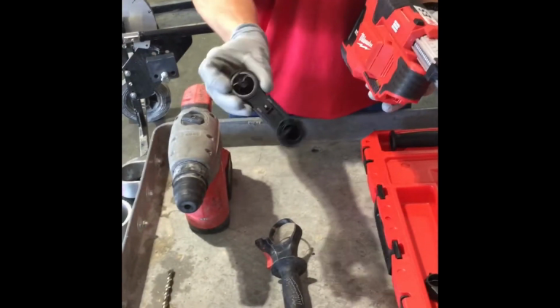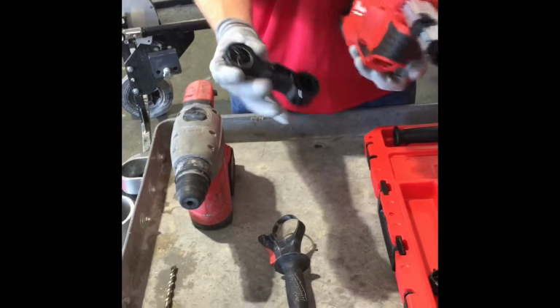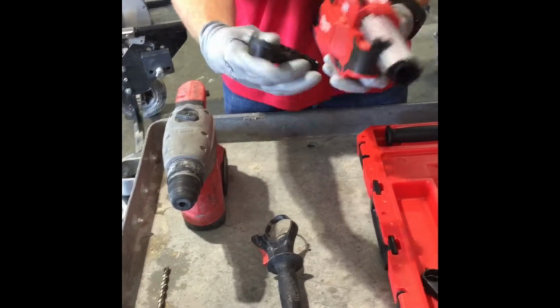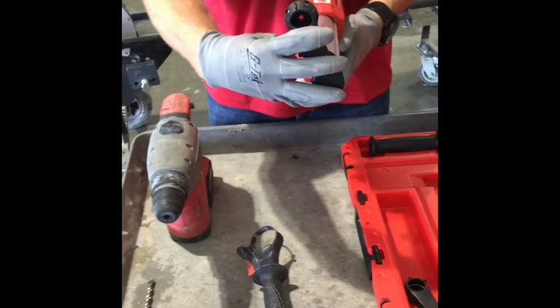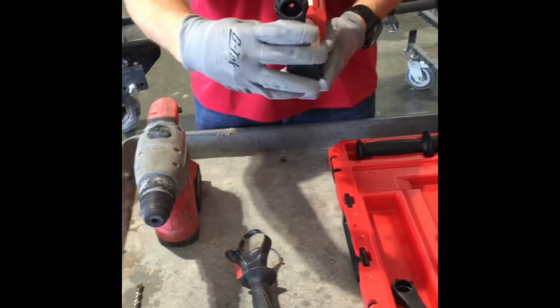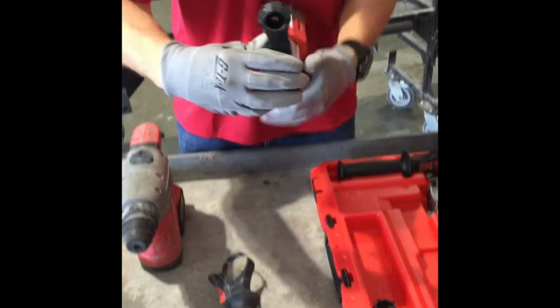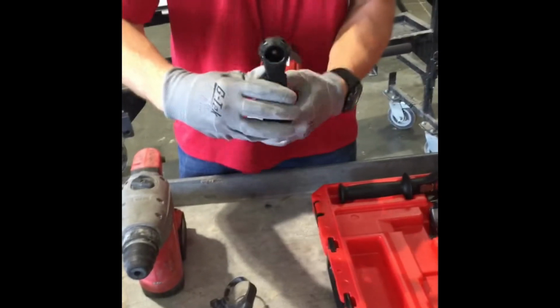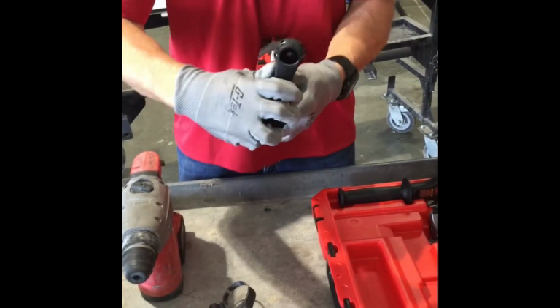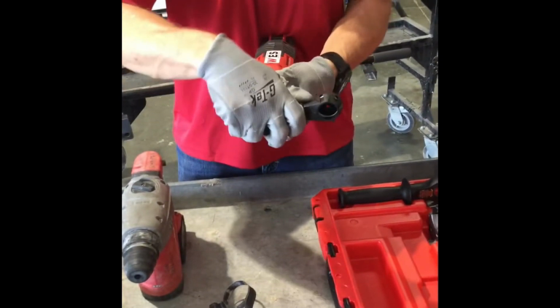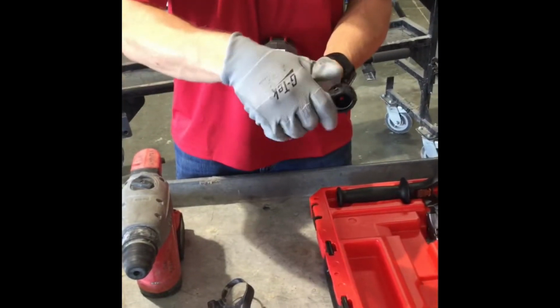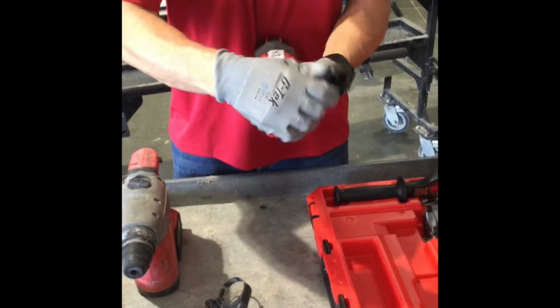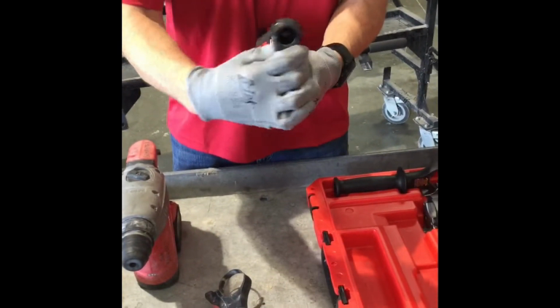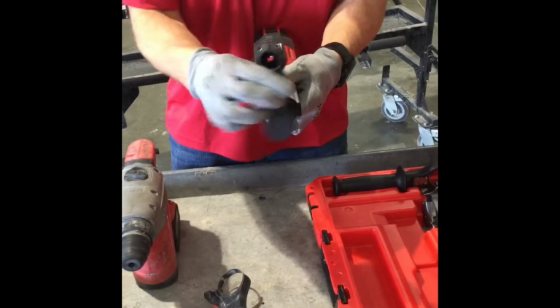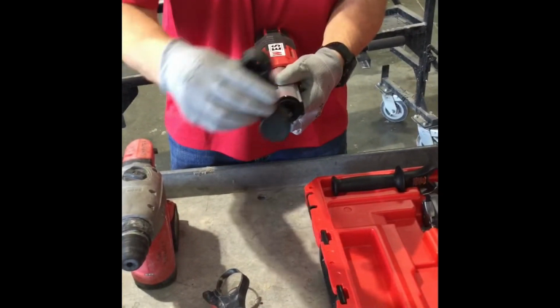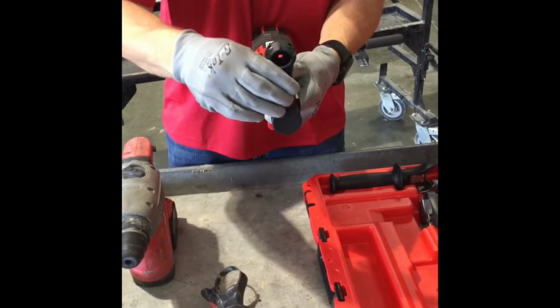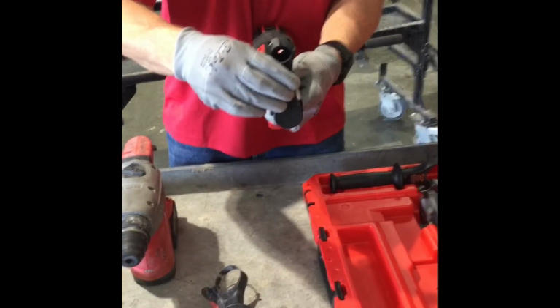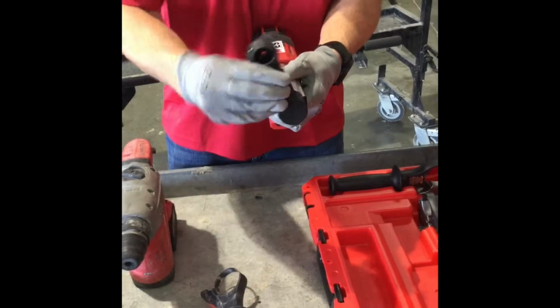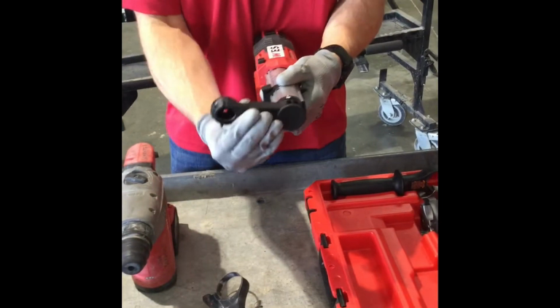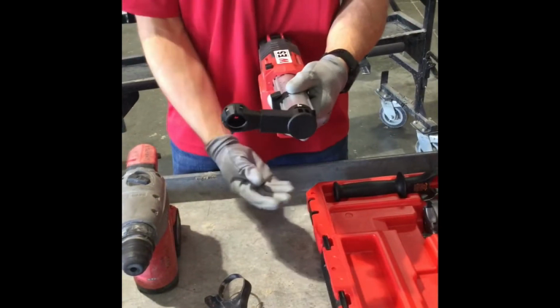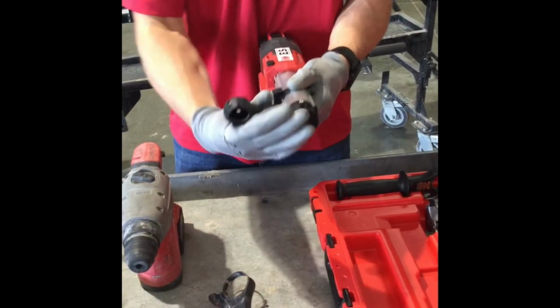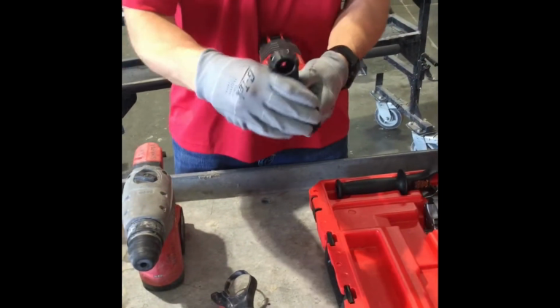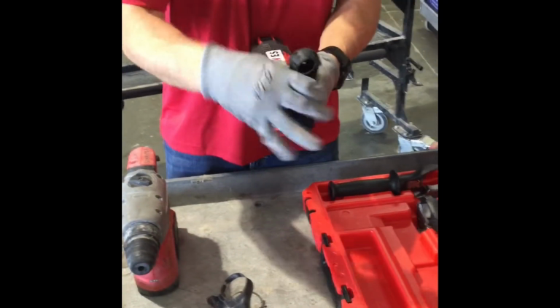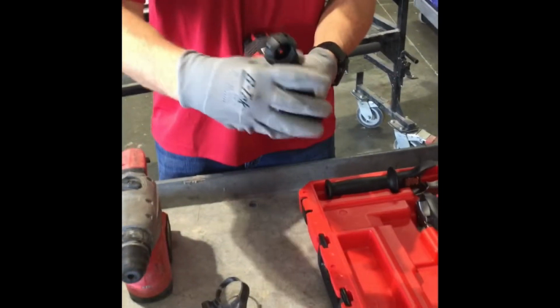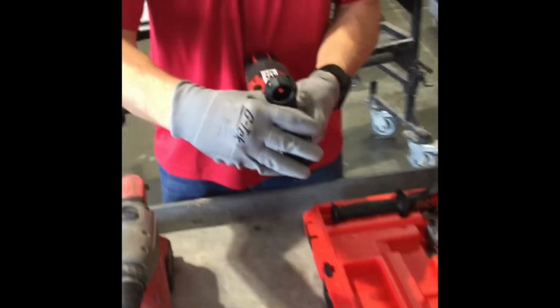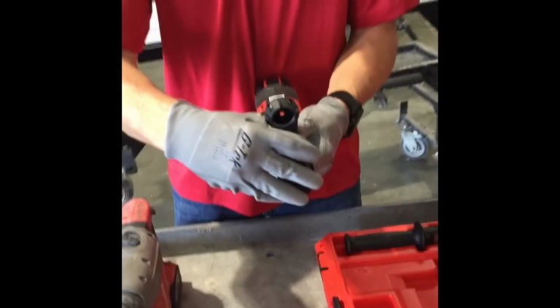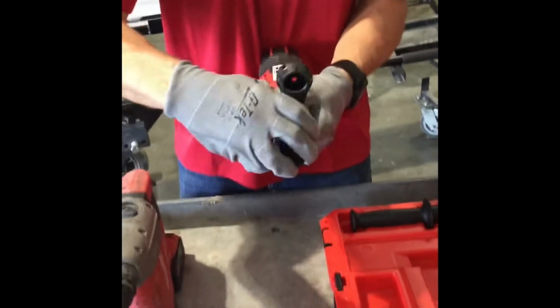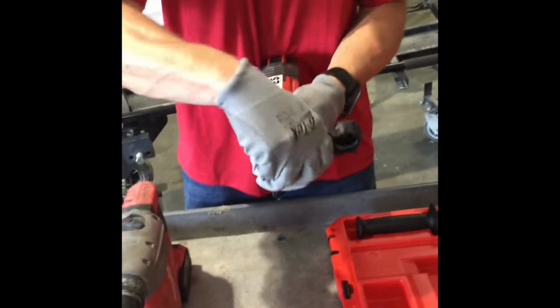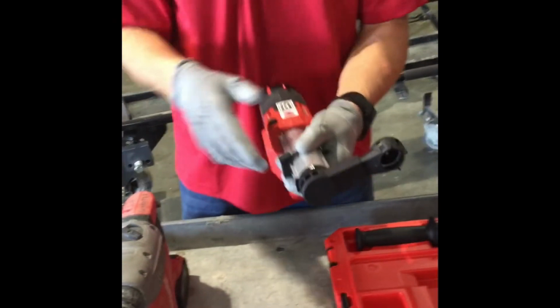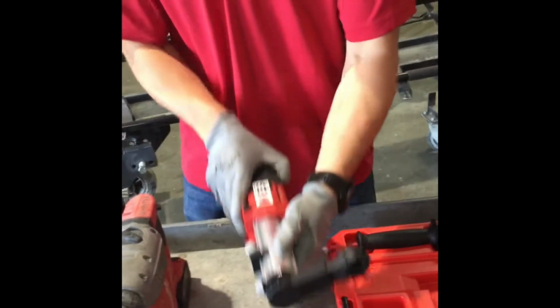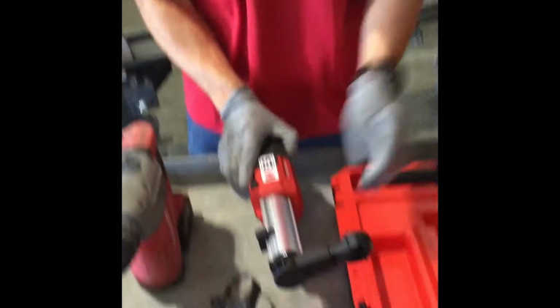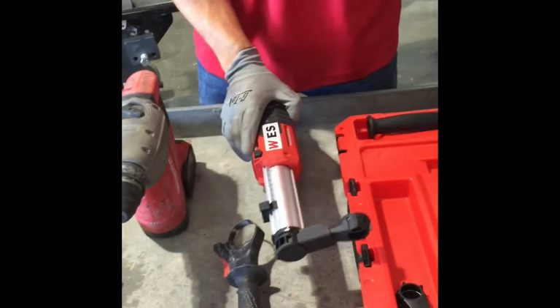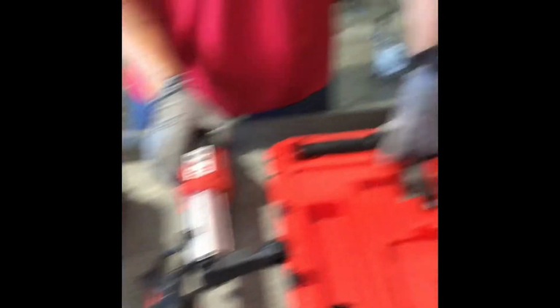There's an arrow pointing on both sides depending on which side you put your handle on. You can put it on this side, or if you want to put your handle on the other side, you'll put it on this side. Just make sure that it is on the same side as the side that you want your handle on.